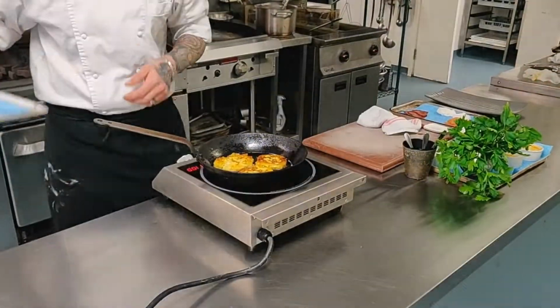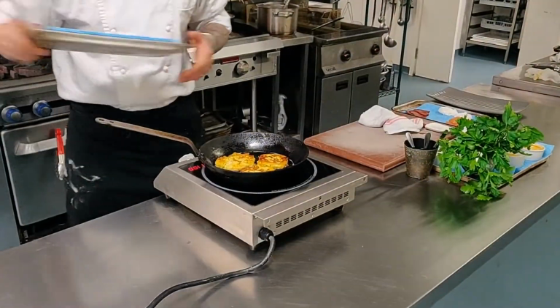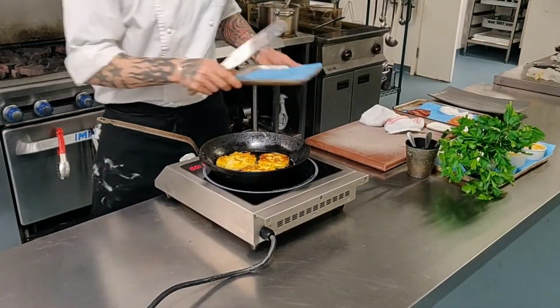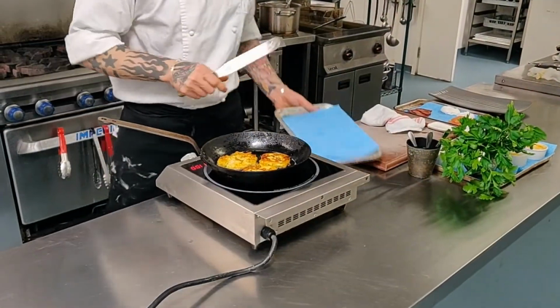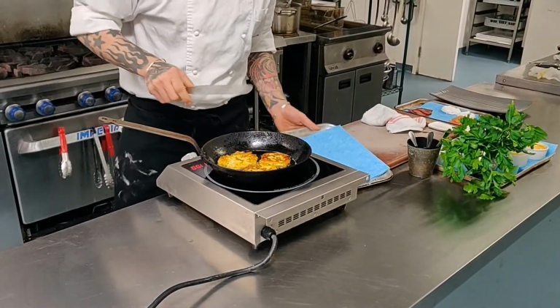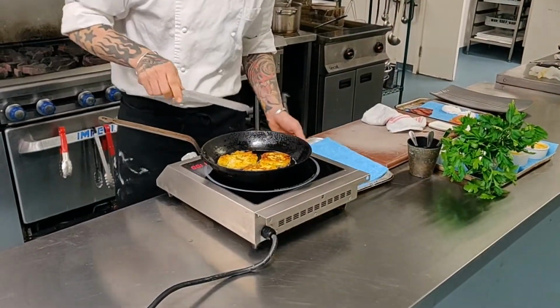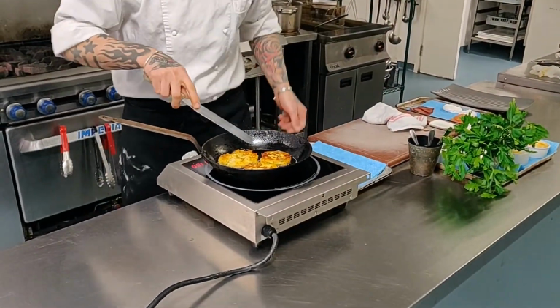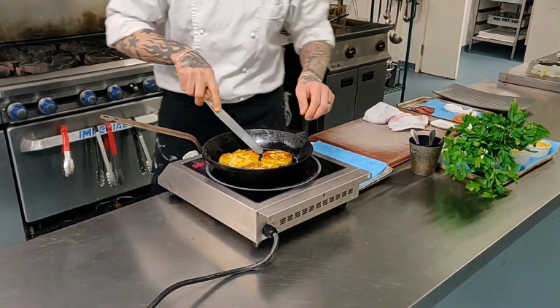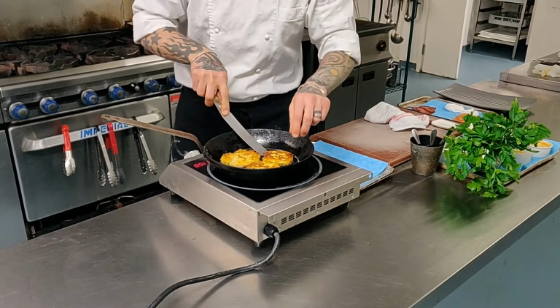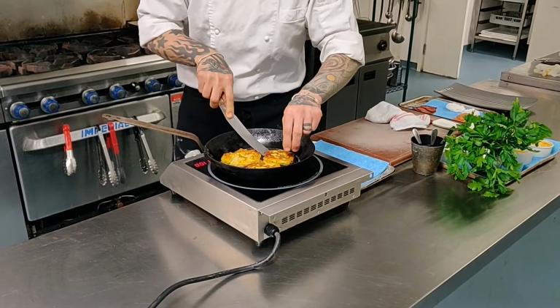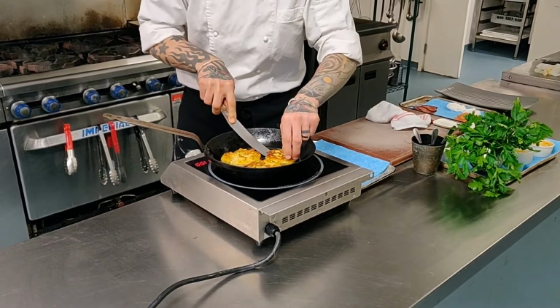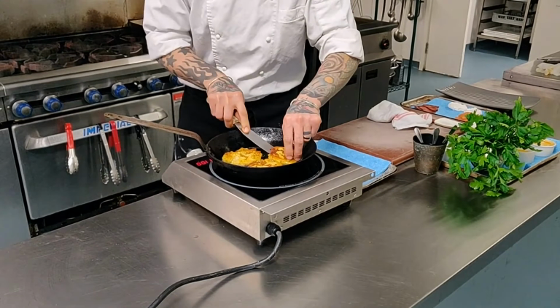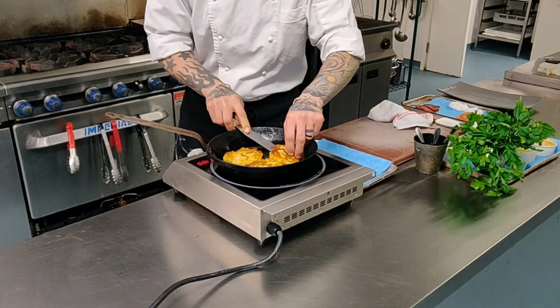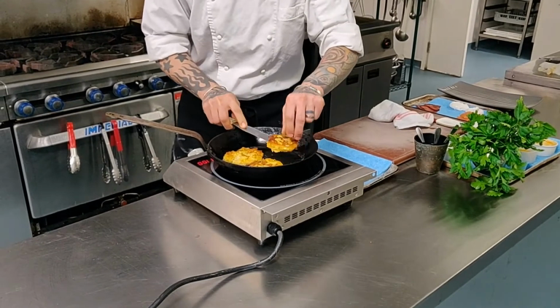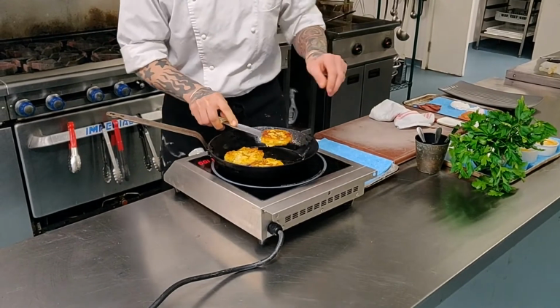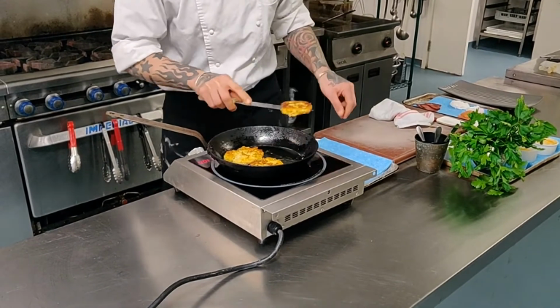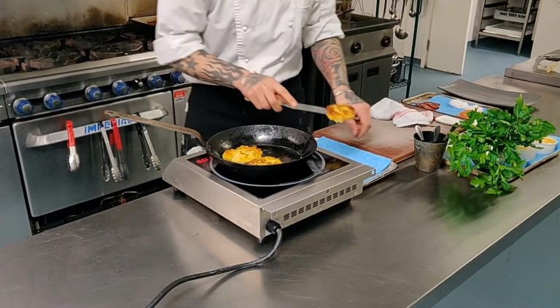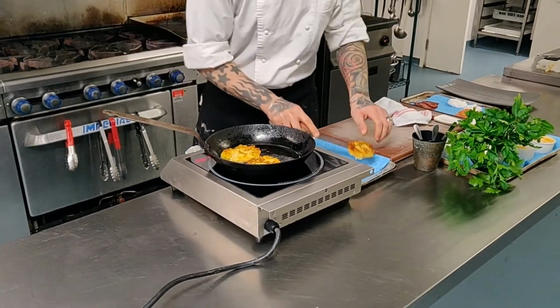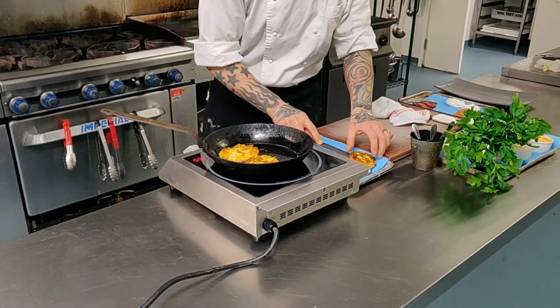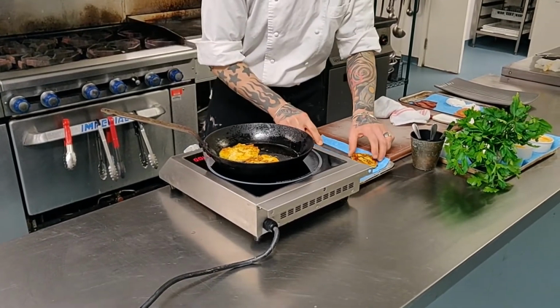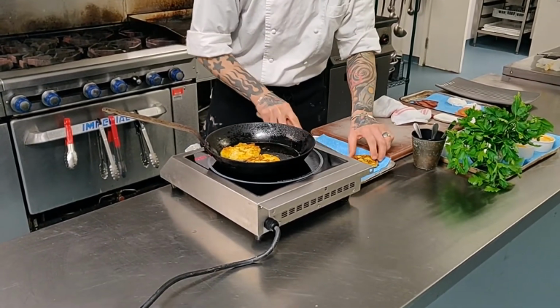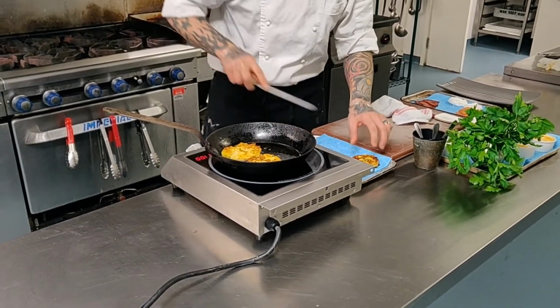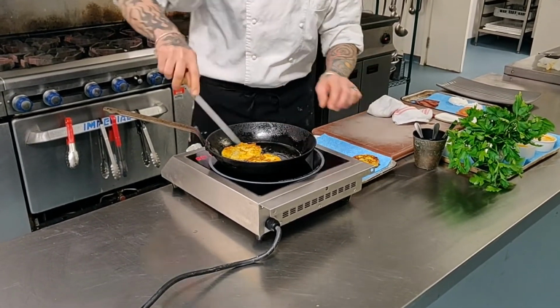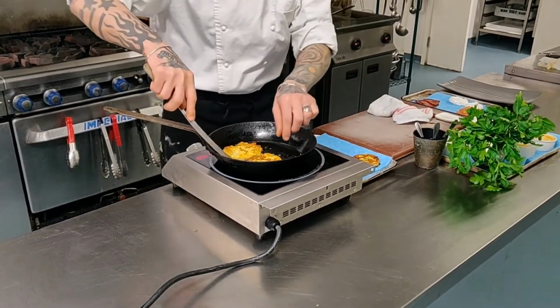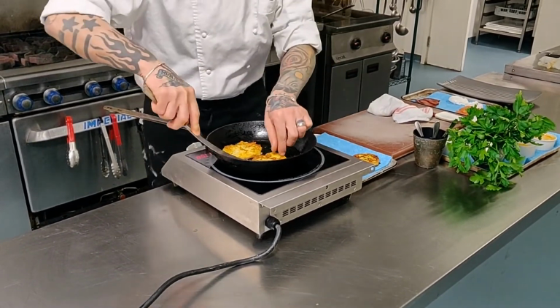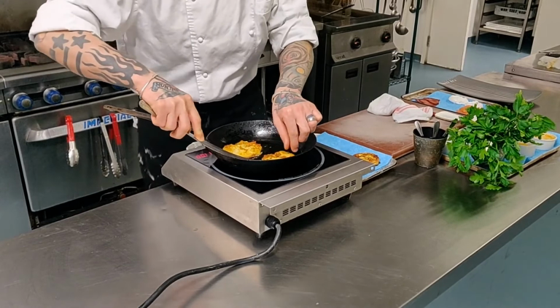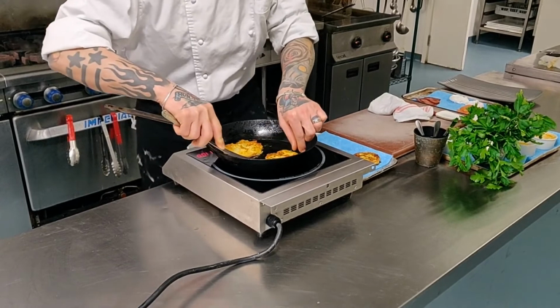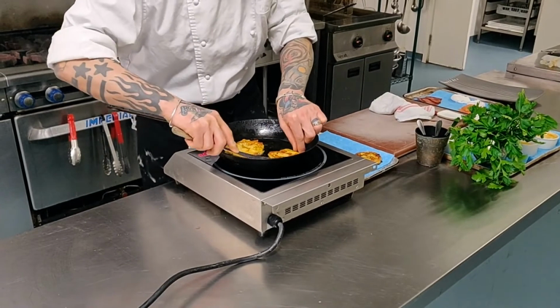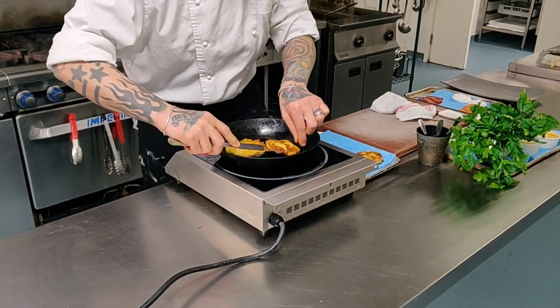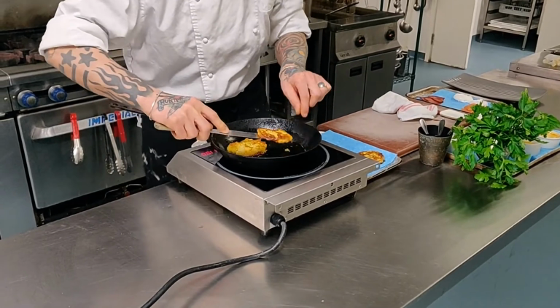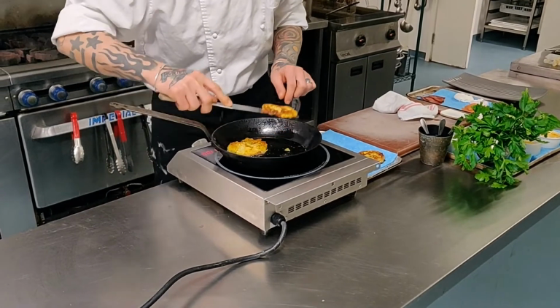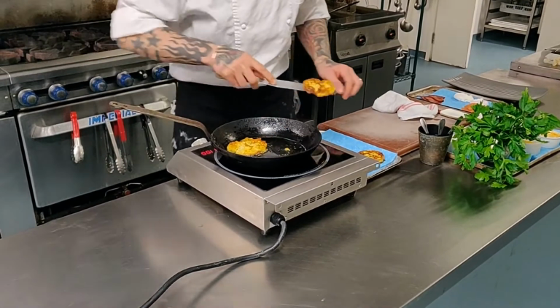Okay, now that we've cooked them for the last two to three minutes, we're going to gently scrape them out. We're going to put them on a plate with some kitchen roll on it, just to blot them out.